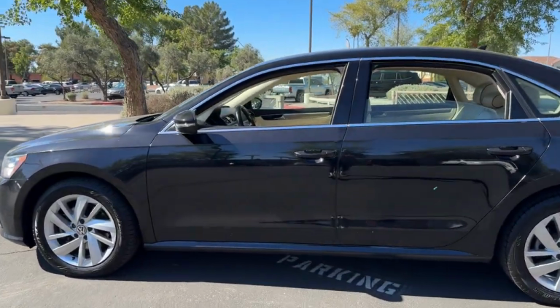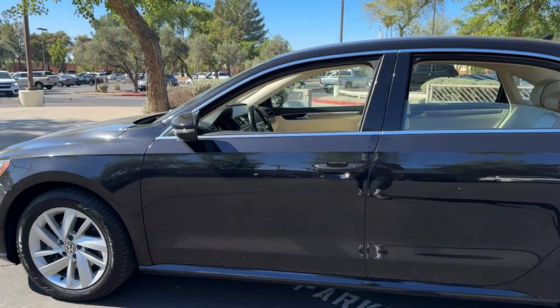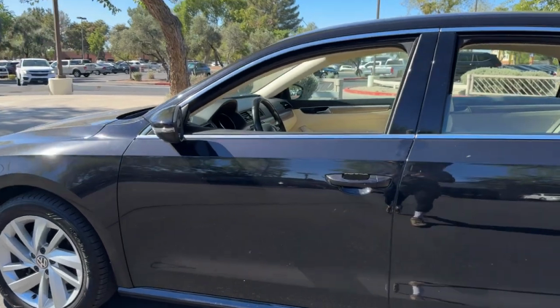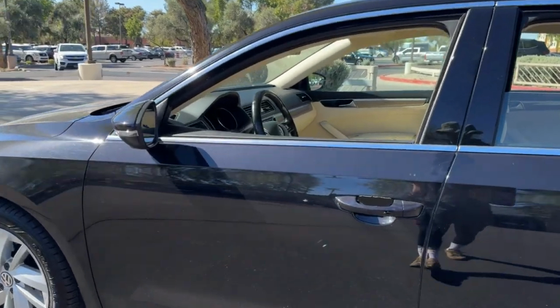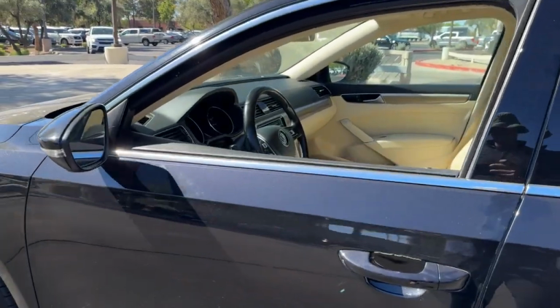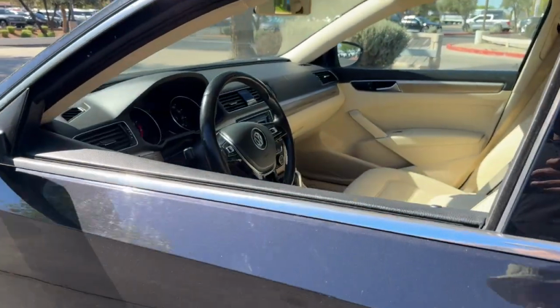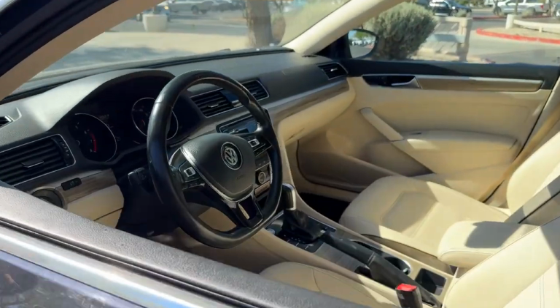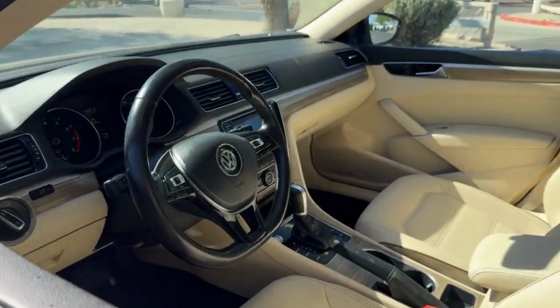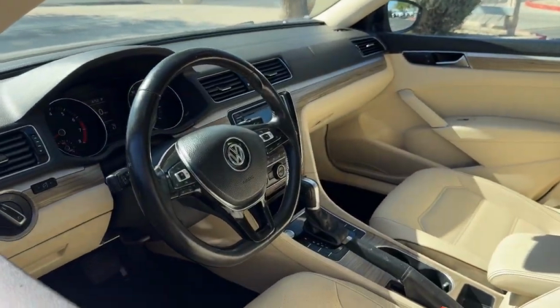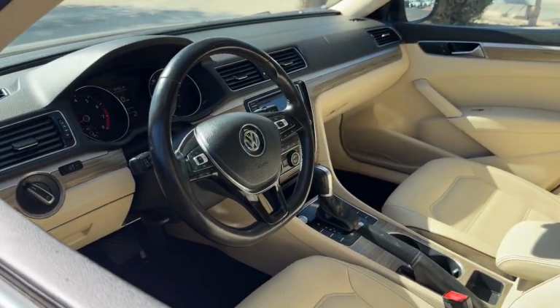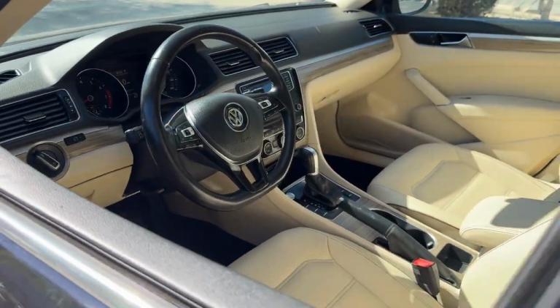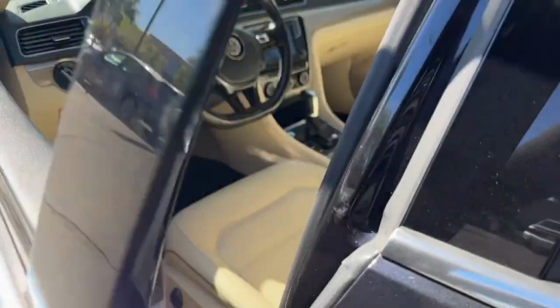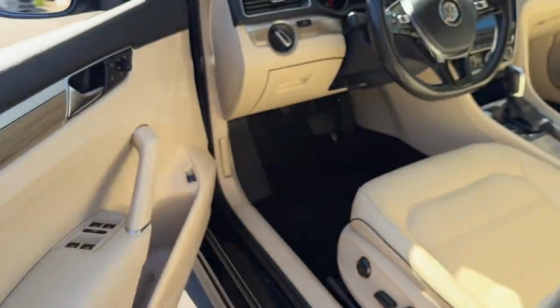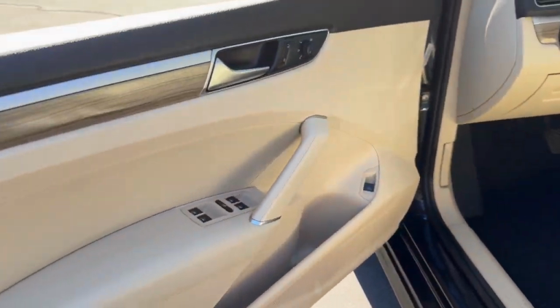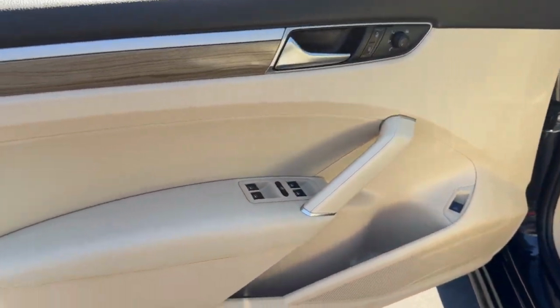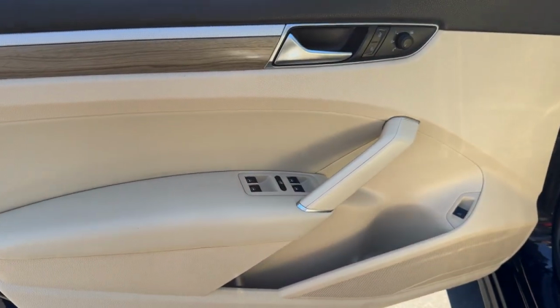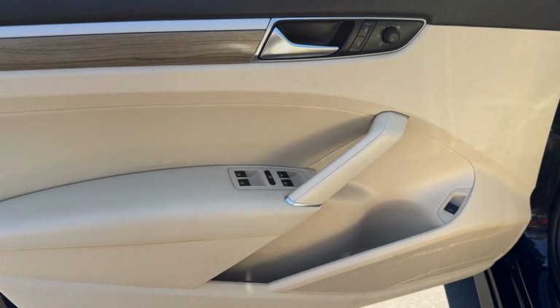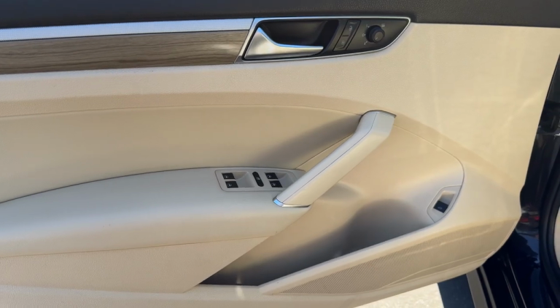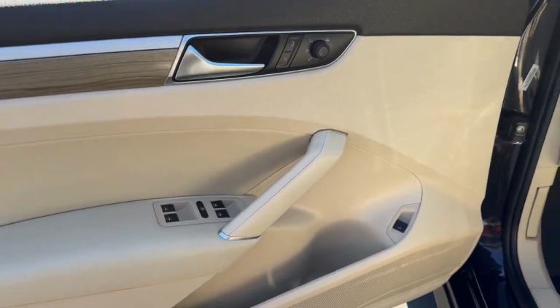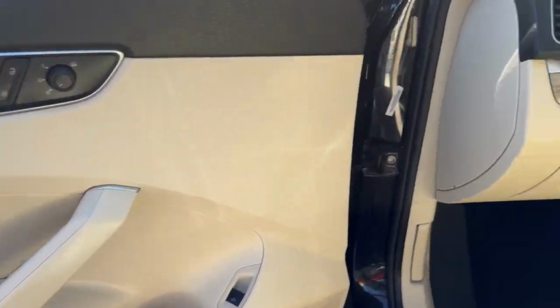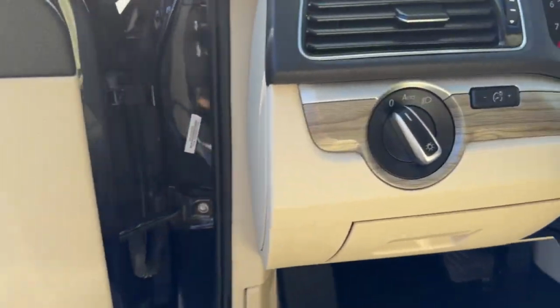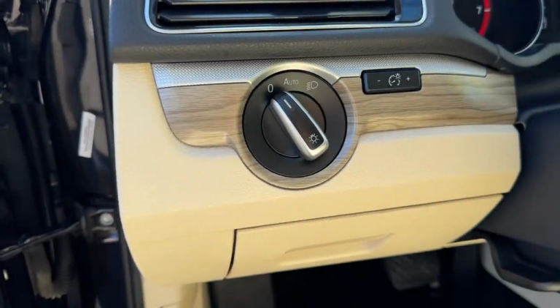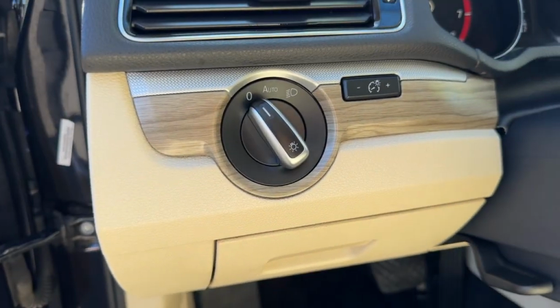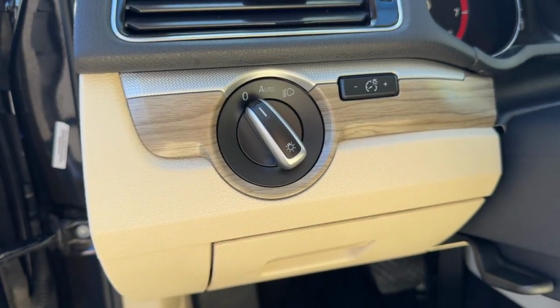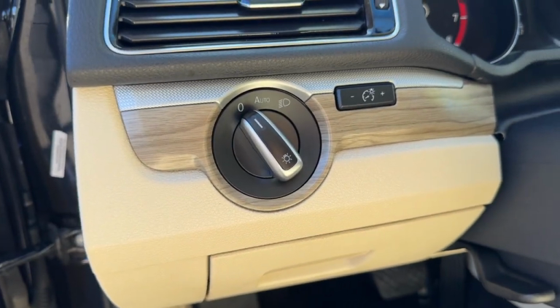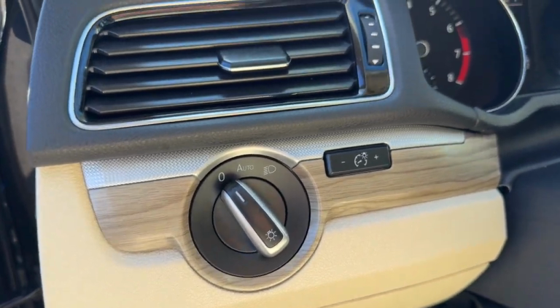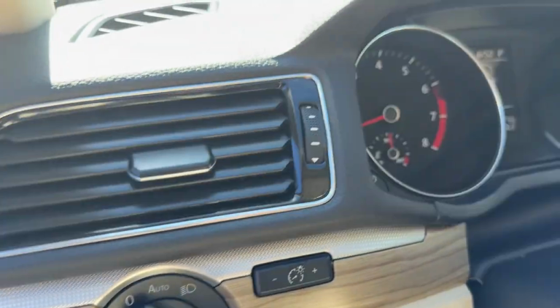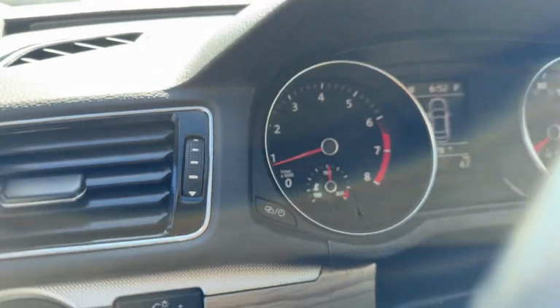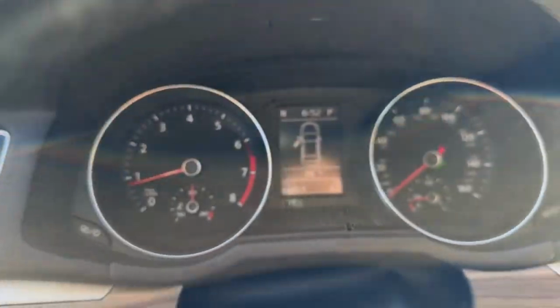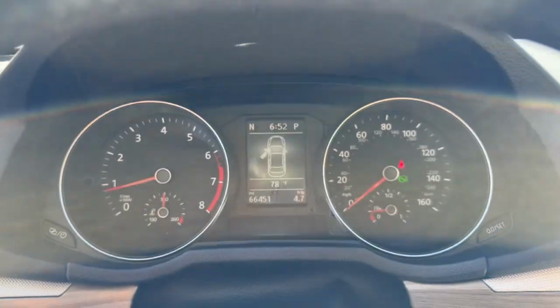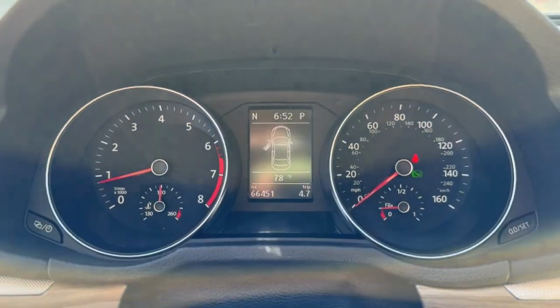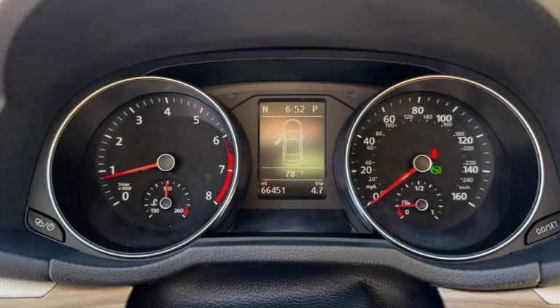This family-friendly Volkswagen Passat has the interior space and passenger amenities to make the journey relaxing and comfortable for everyone on board. These are just some of the great options this vehicle comes with.